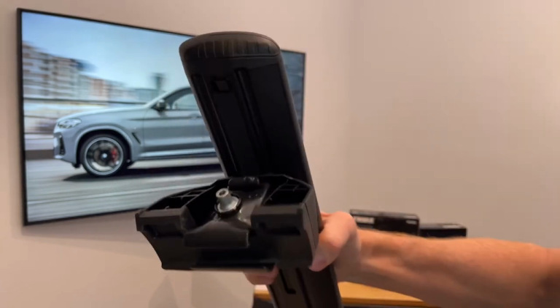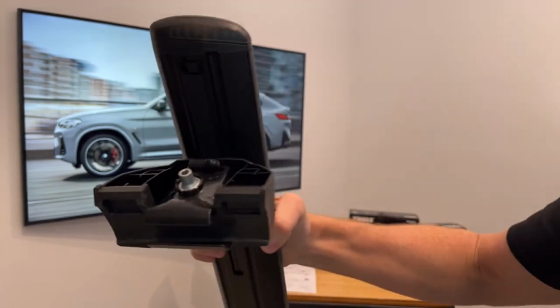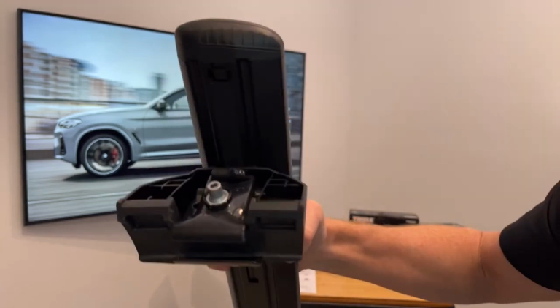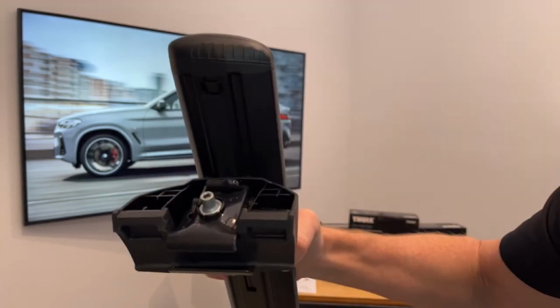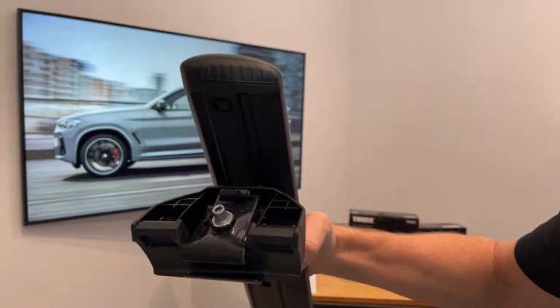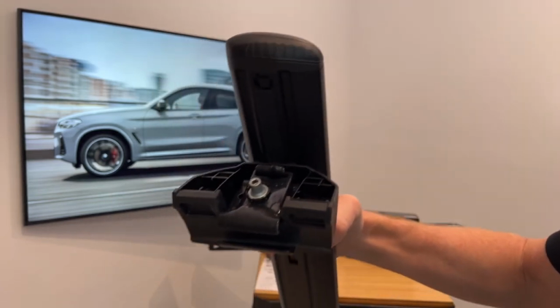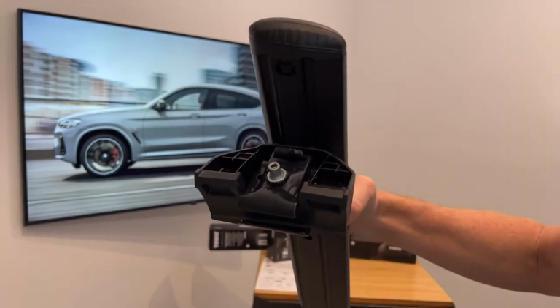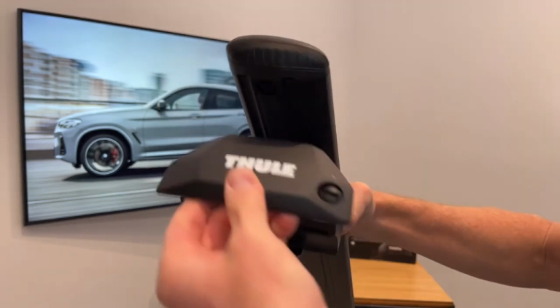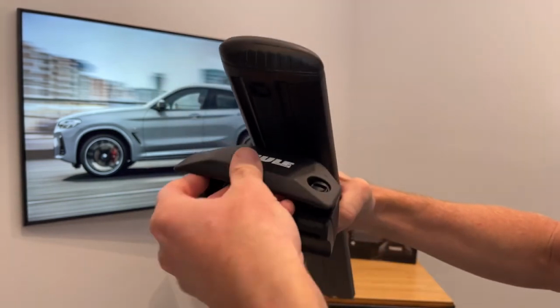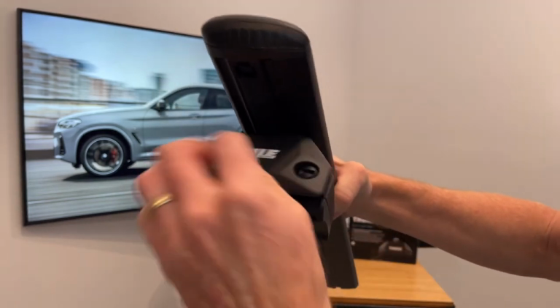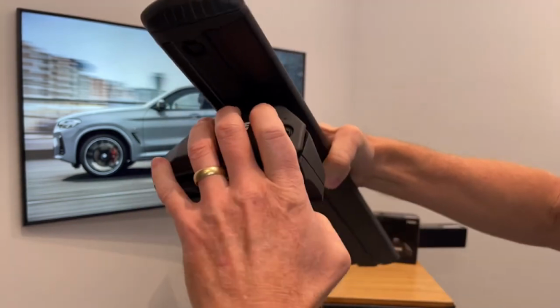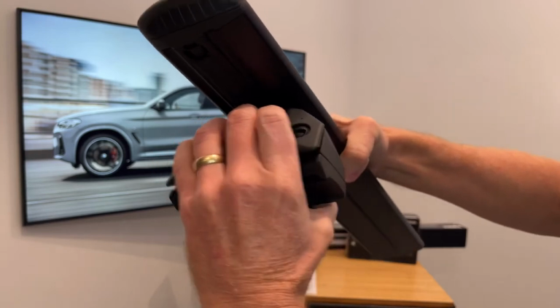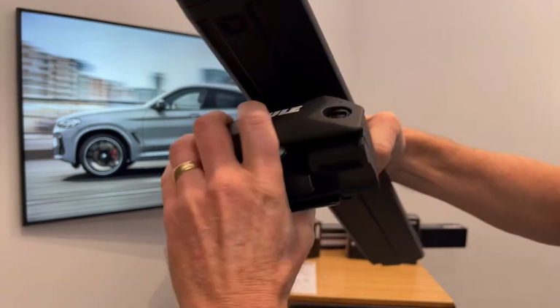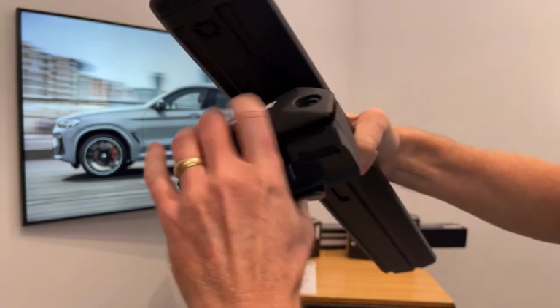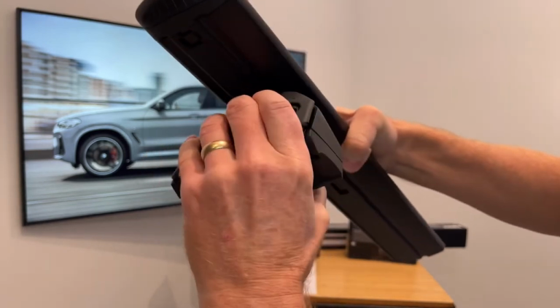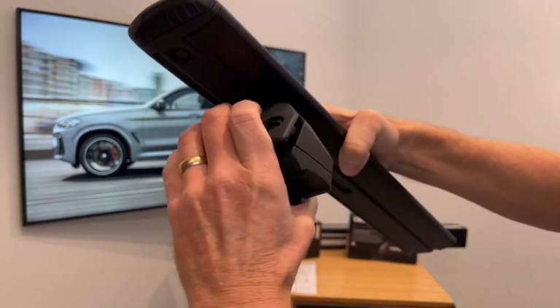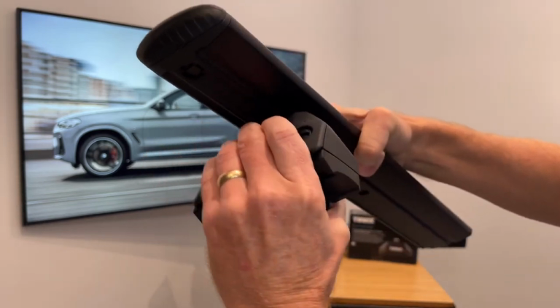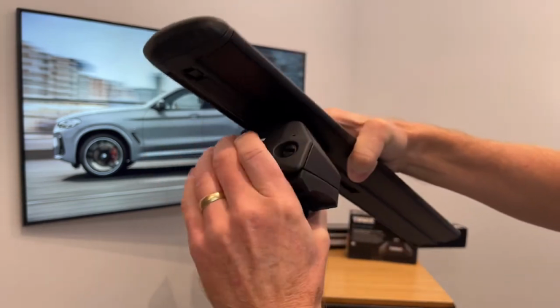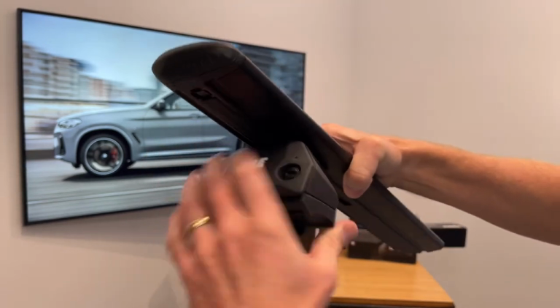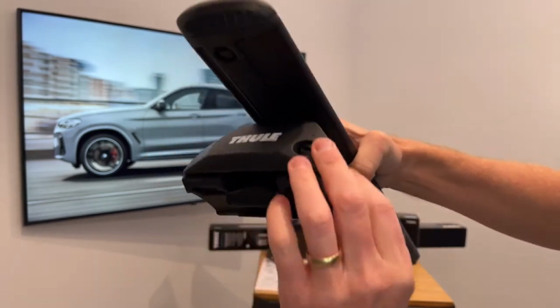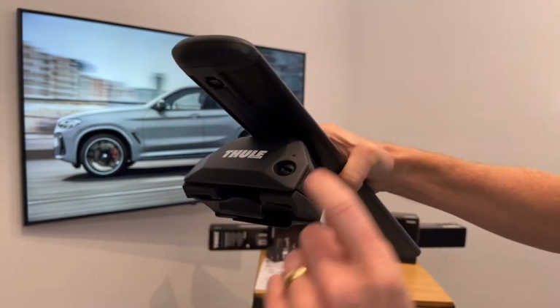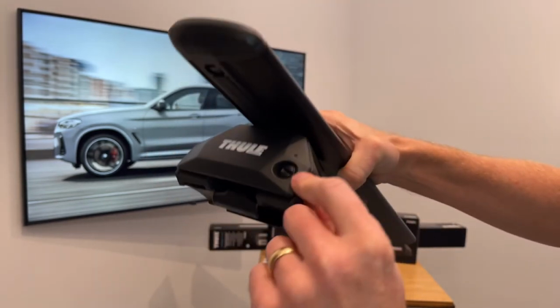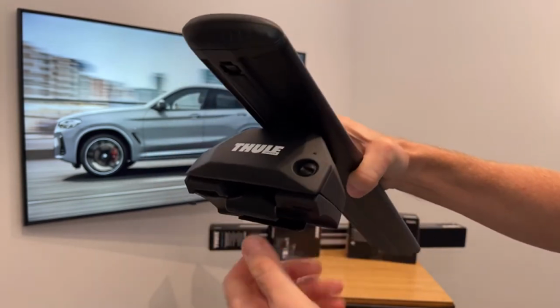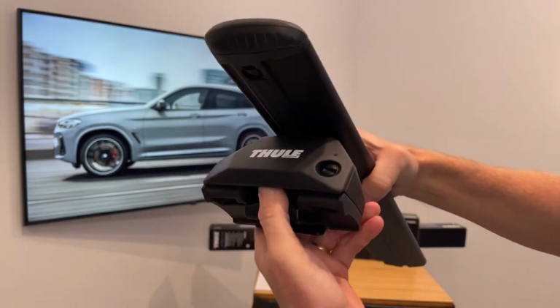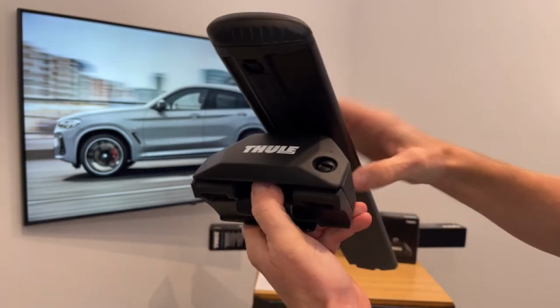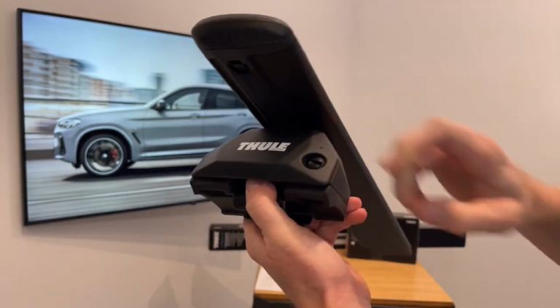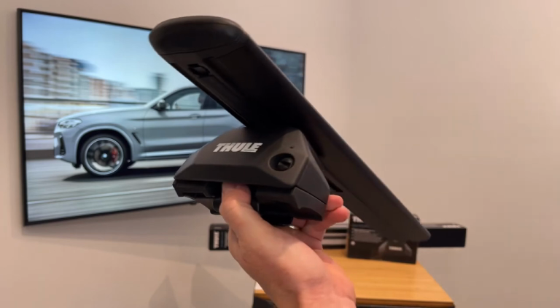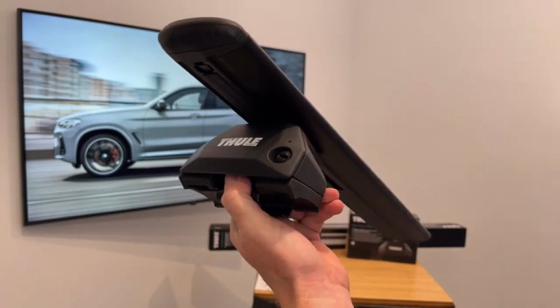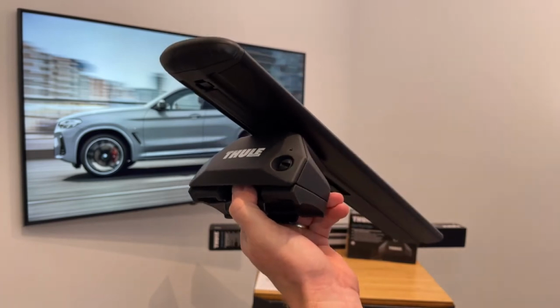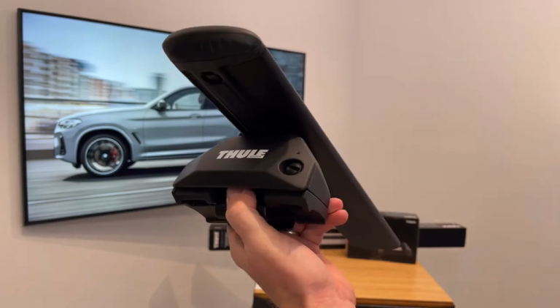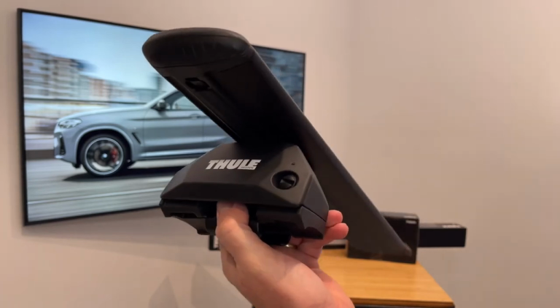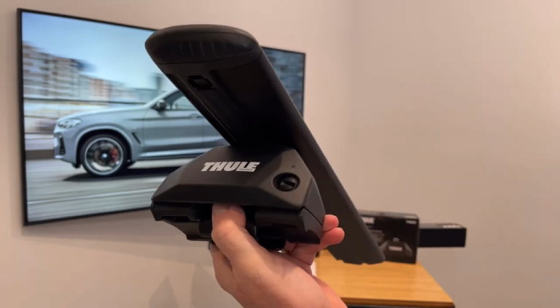Now we can return the cover to the outside of the foot with a click. There is a plastic plug — just give that a quarter turn and that'll hold the cover in place.